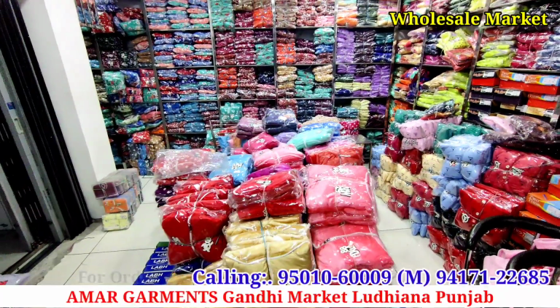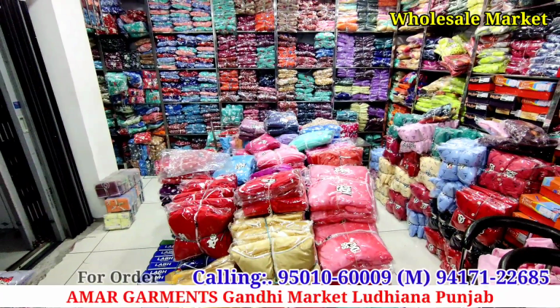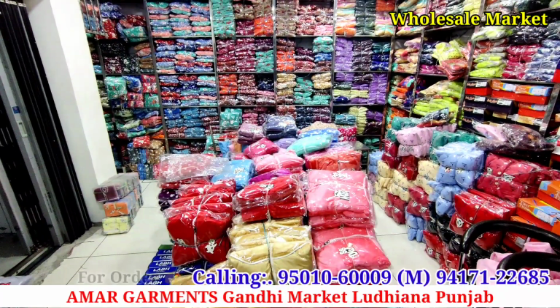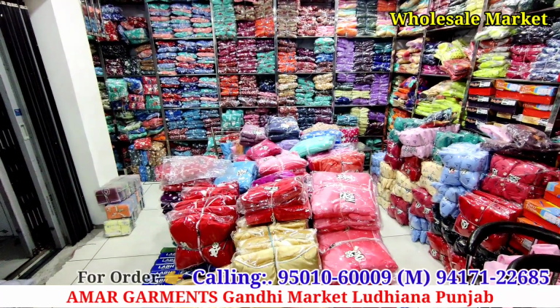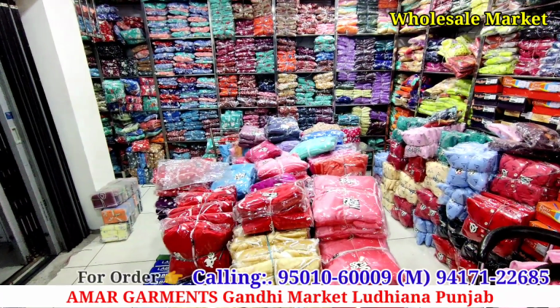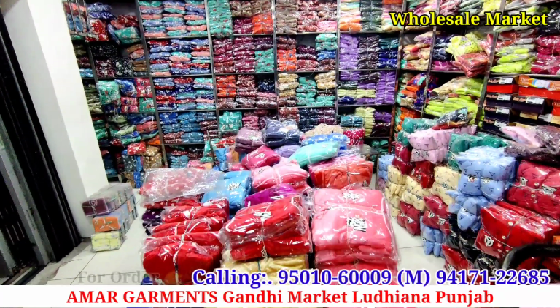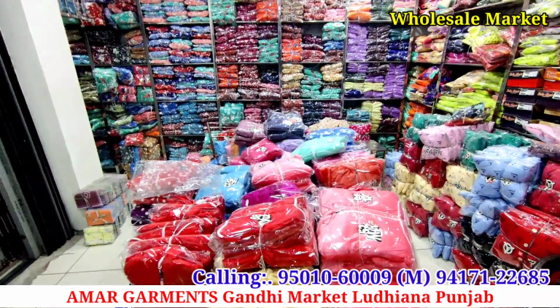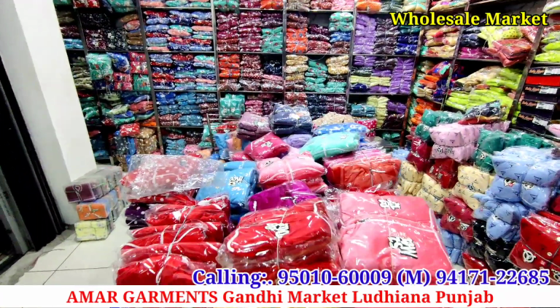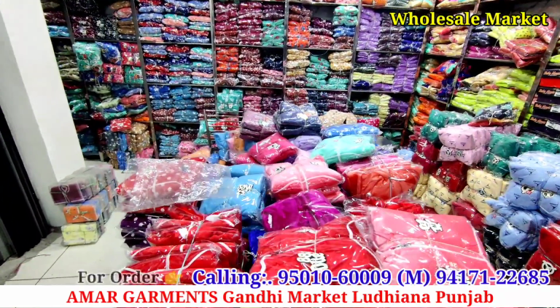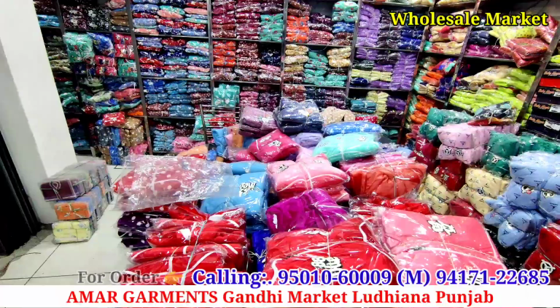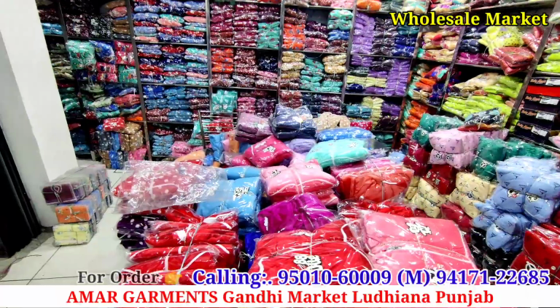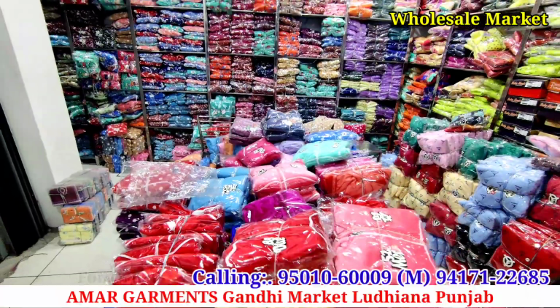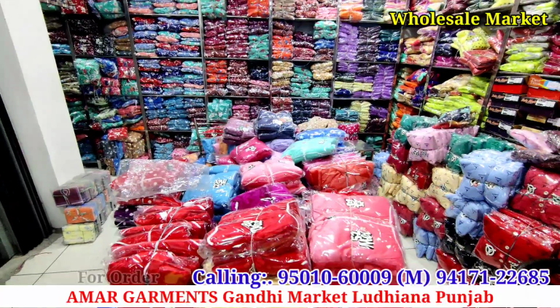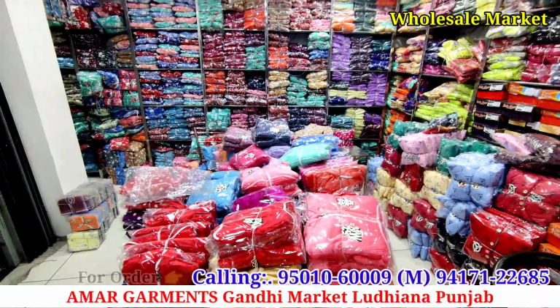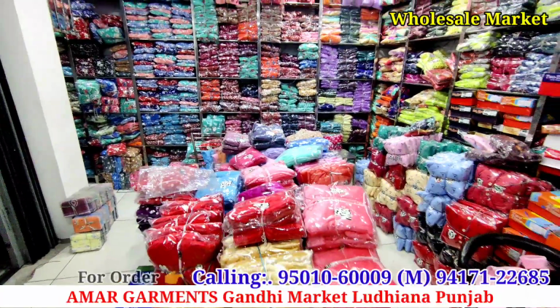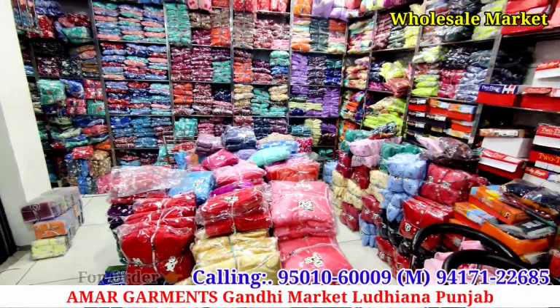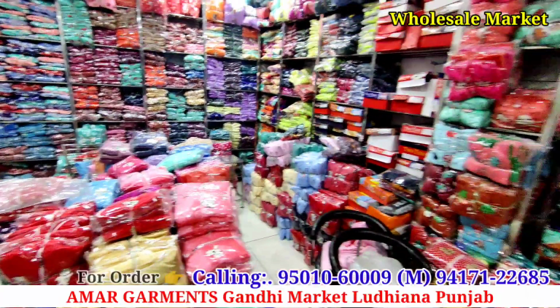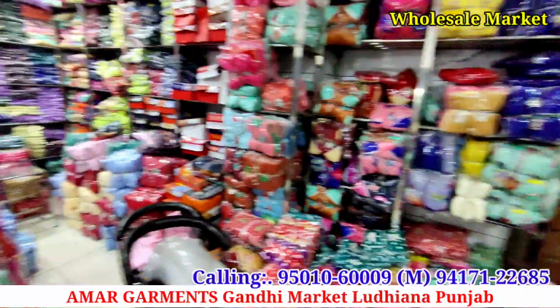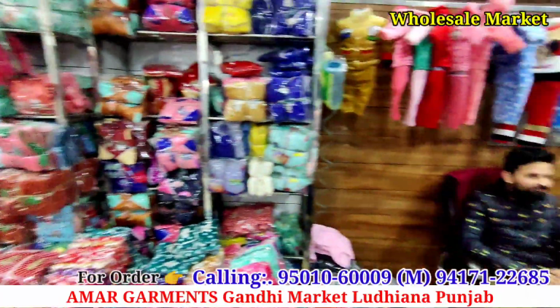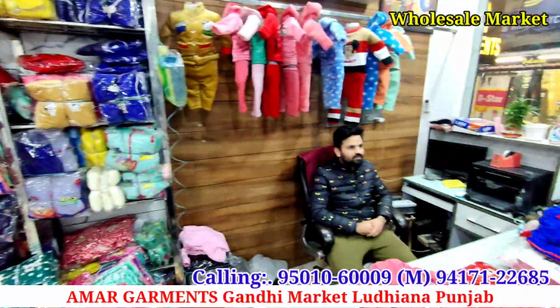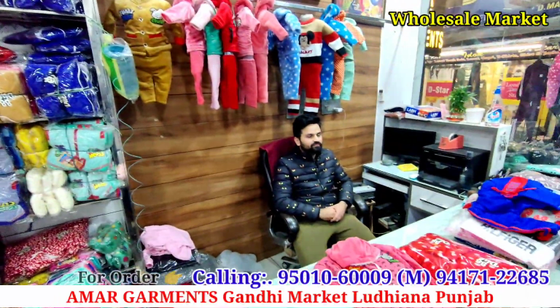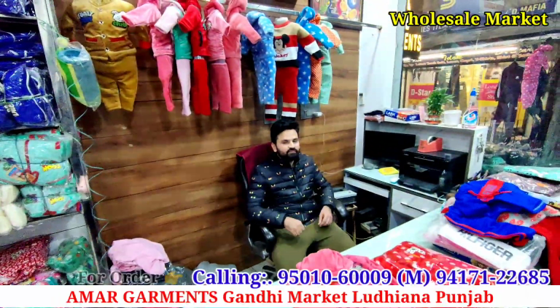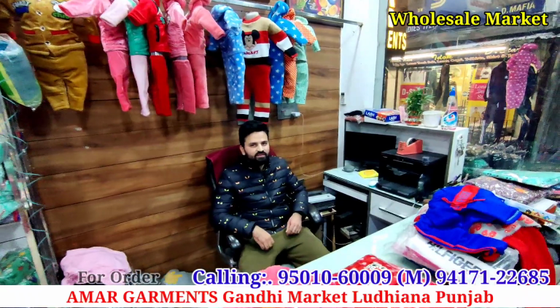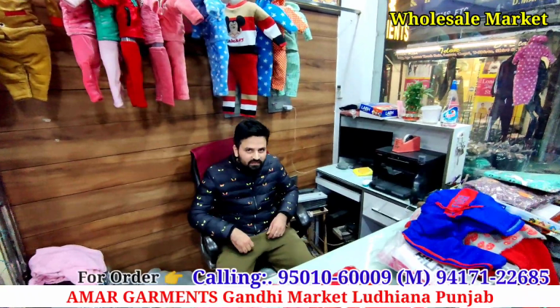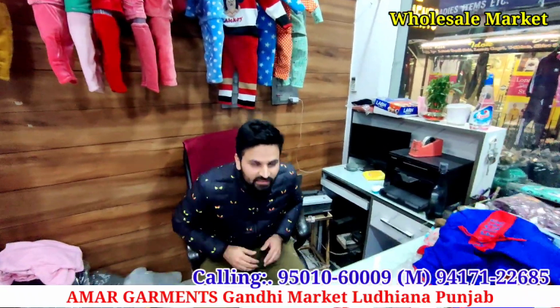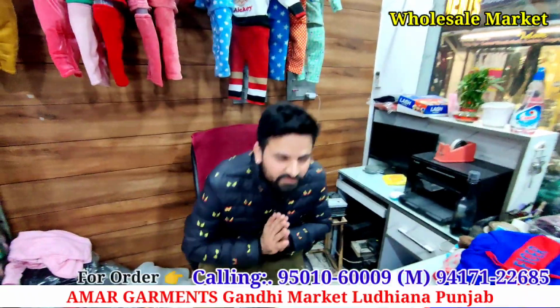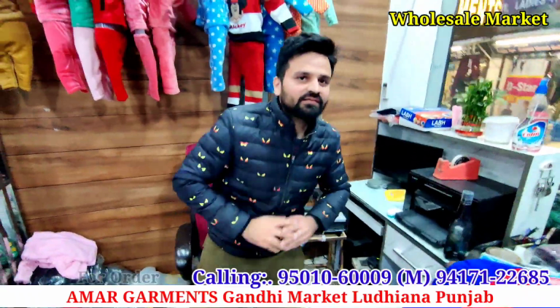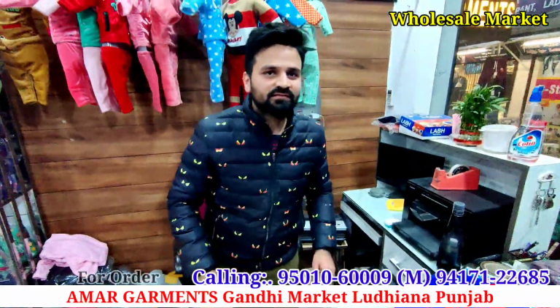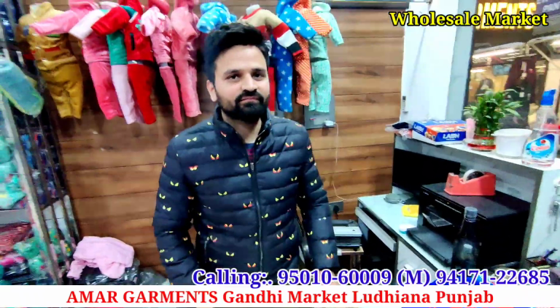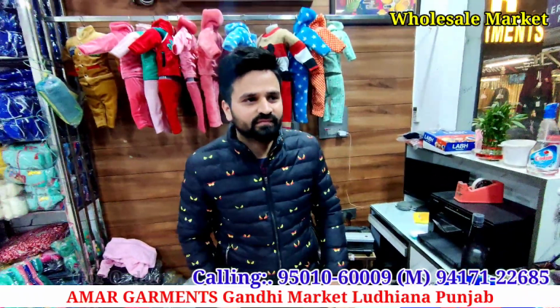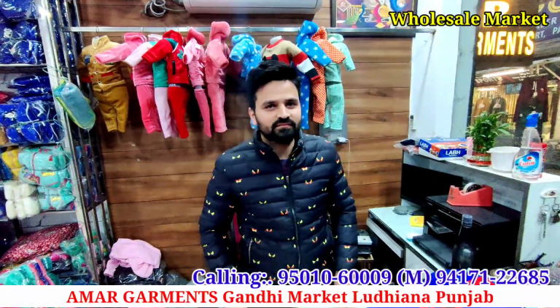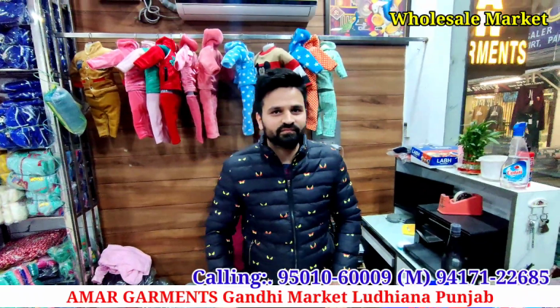Hello, sir. Namaskar, sir. What are we going to show you today?